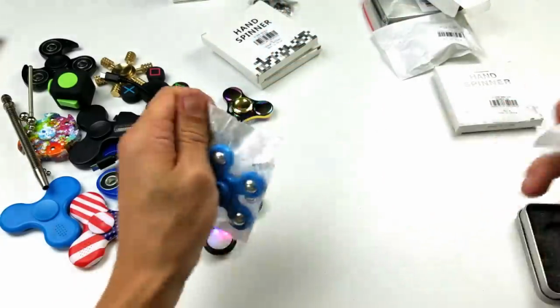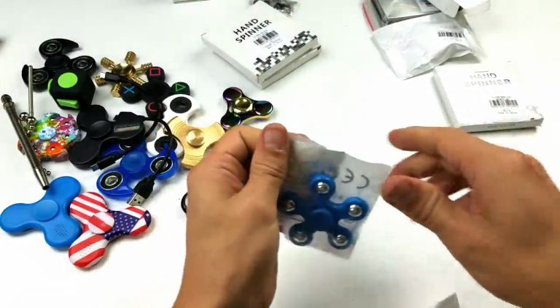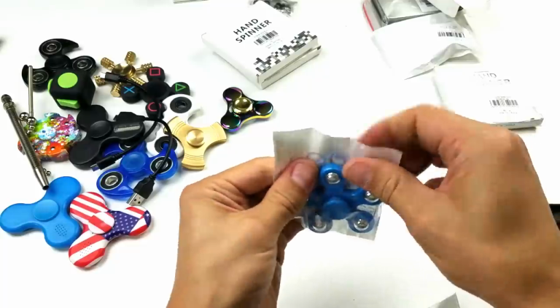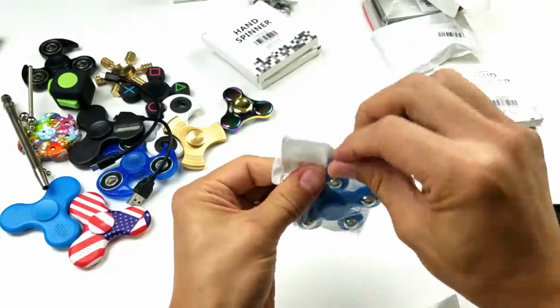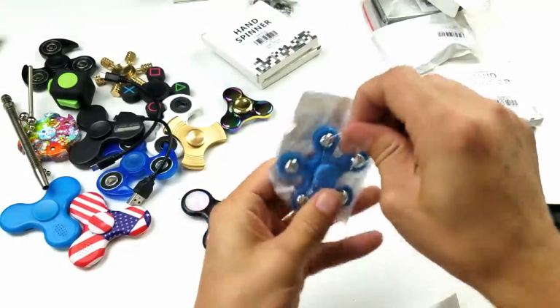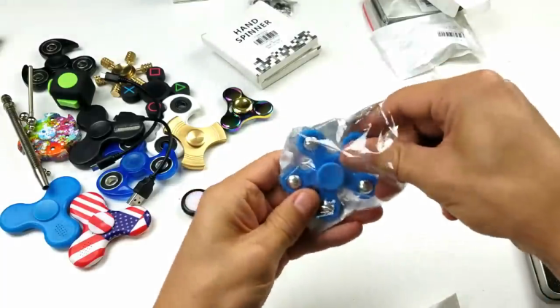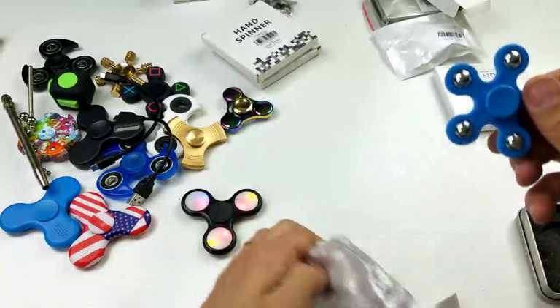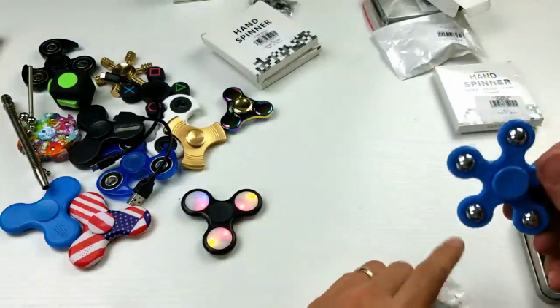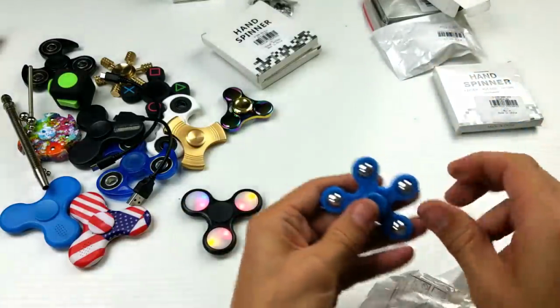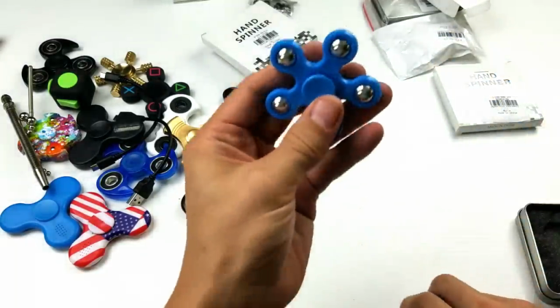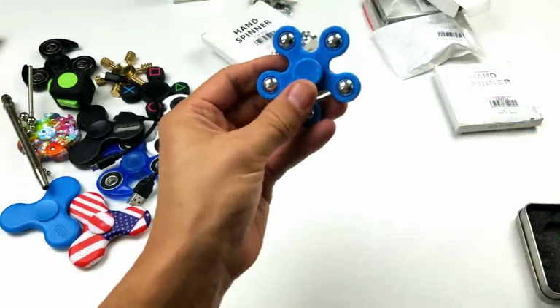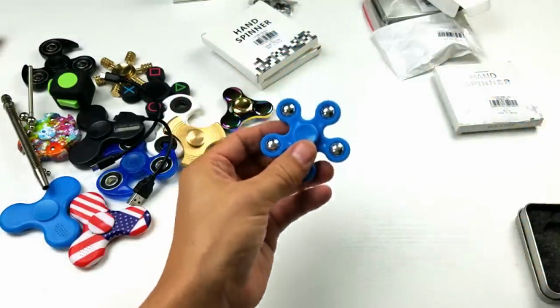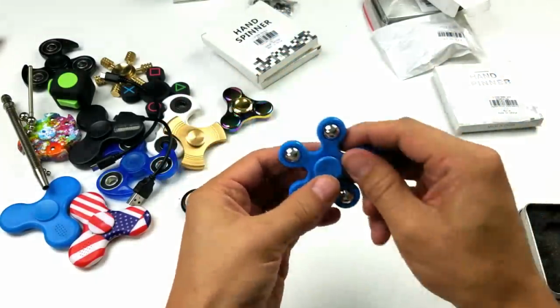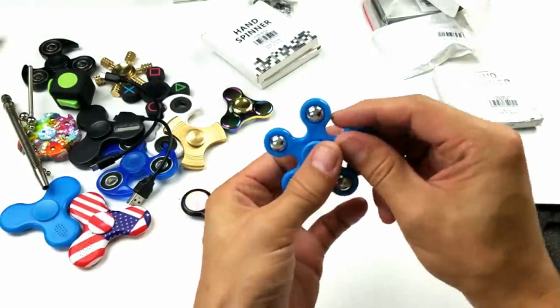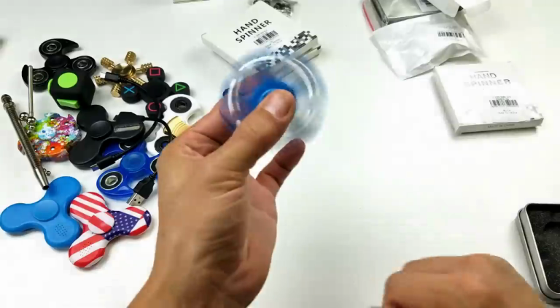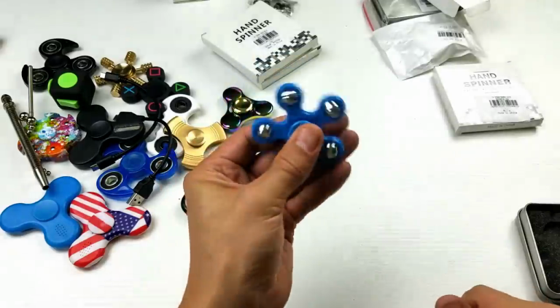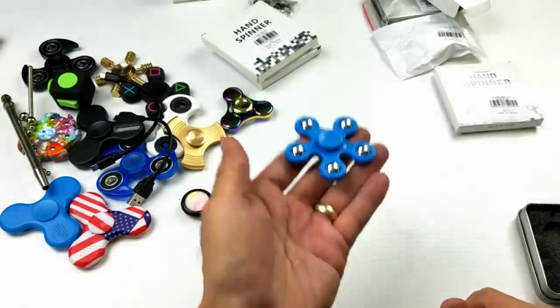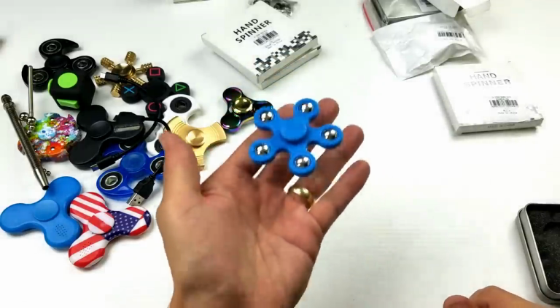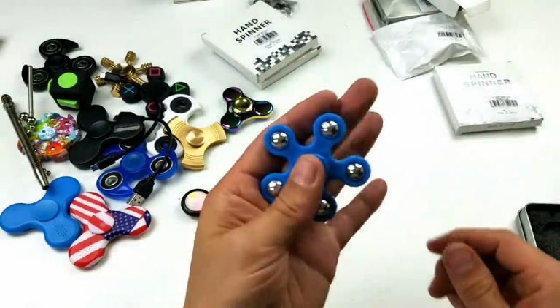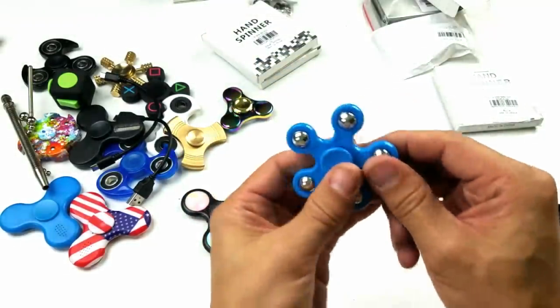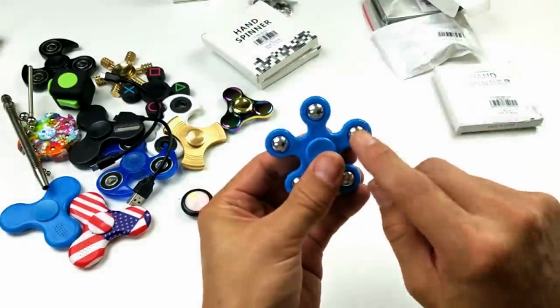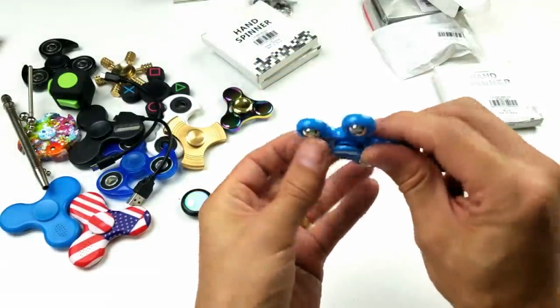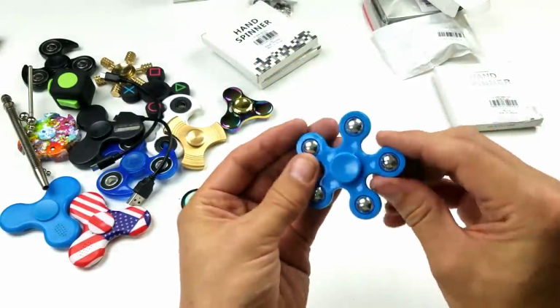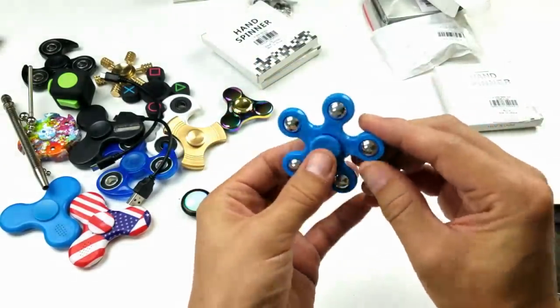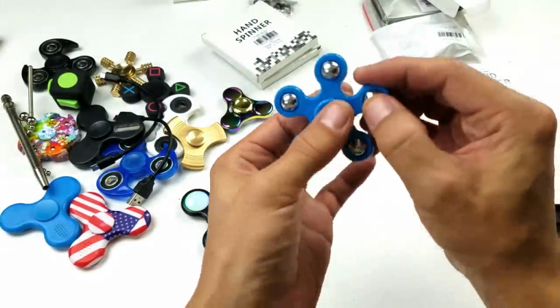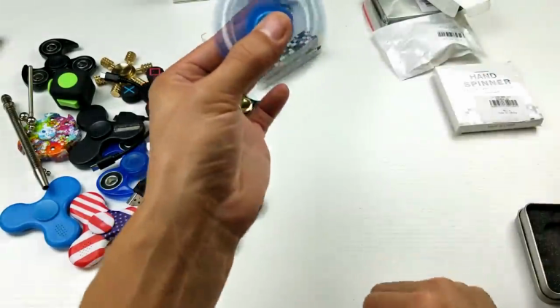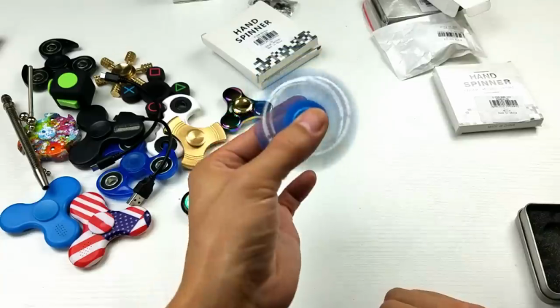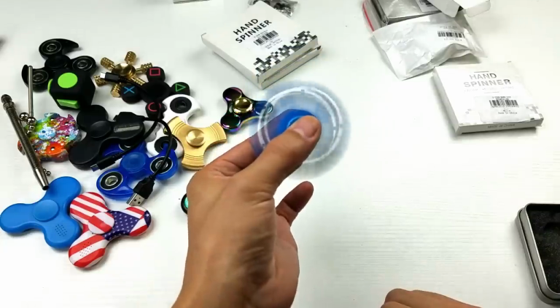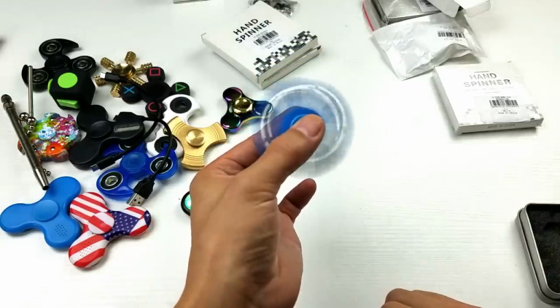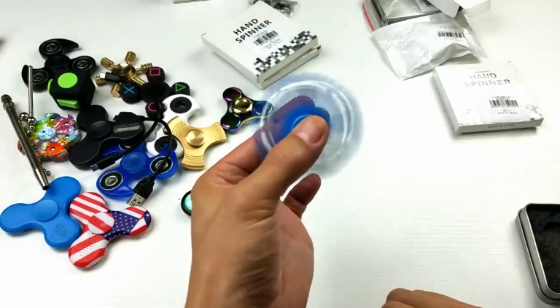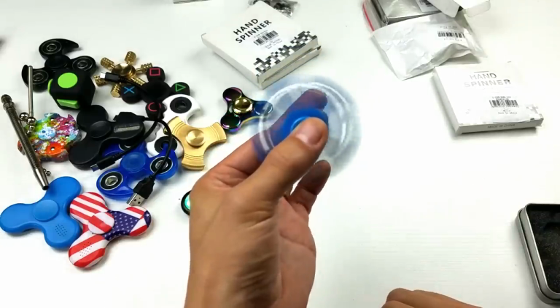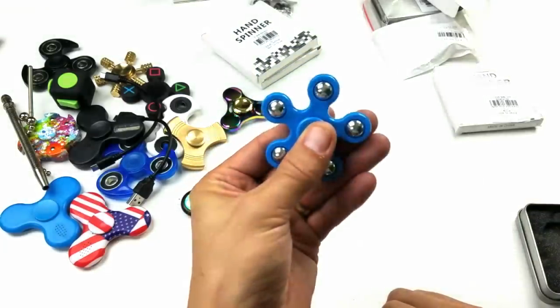All right, let's see what else we have. I definitely don't have one like this — I have some spinners that are kind of similar but not exactly this one. It has a little bit of weight too, probably because of these balls here.